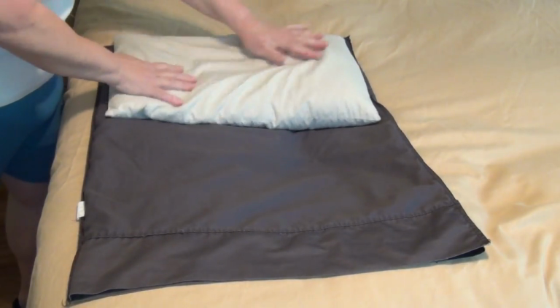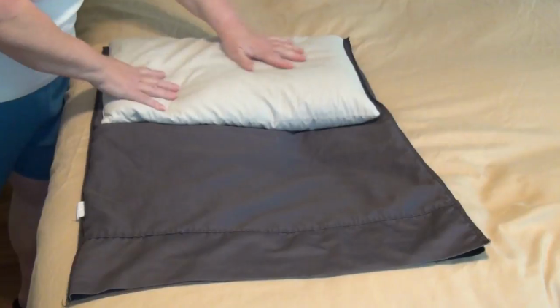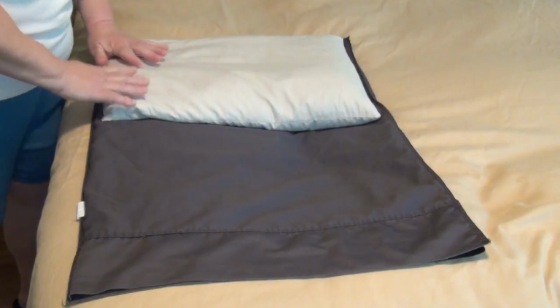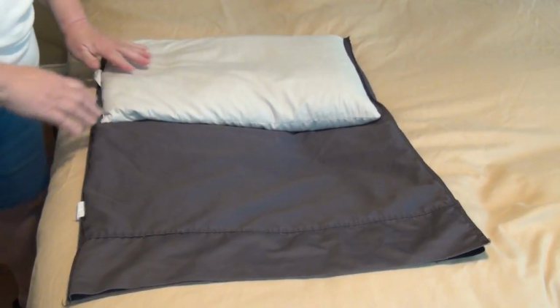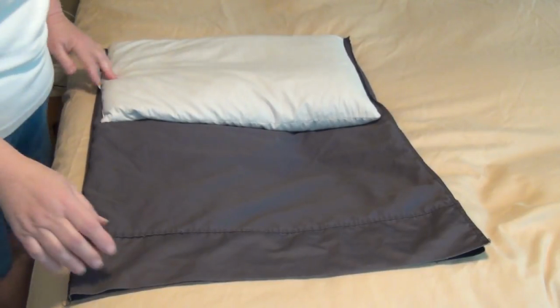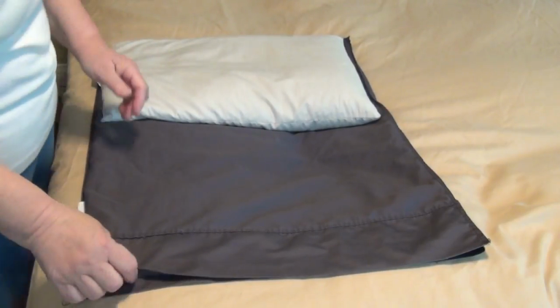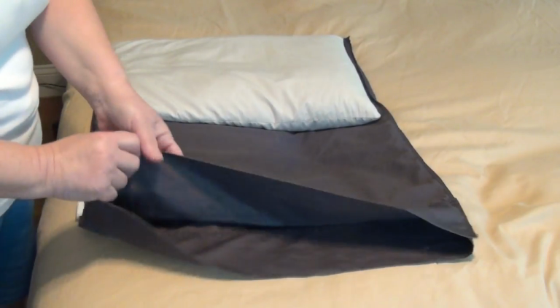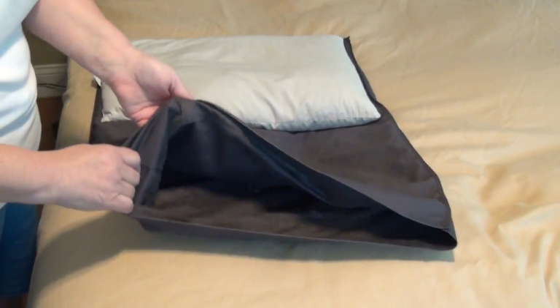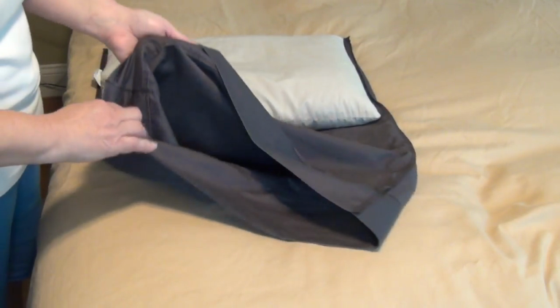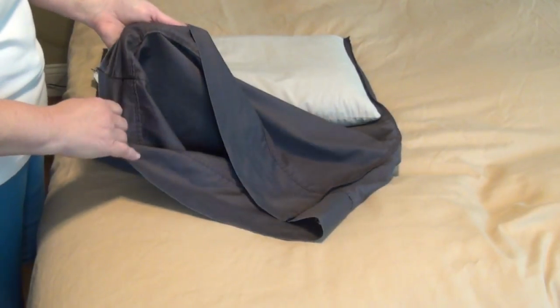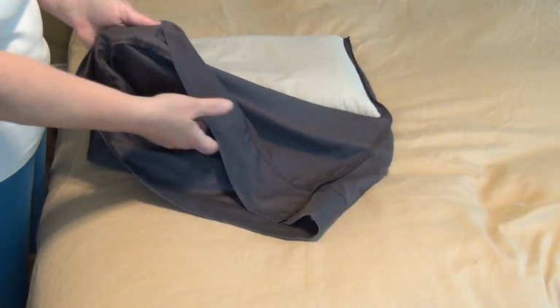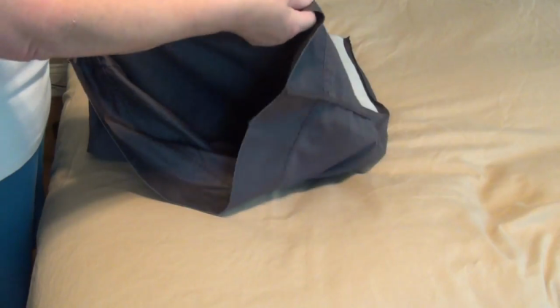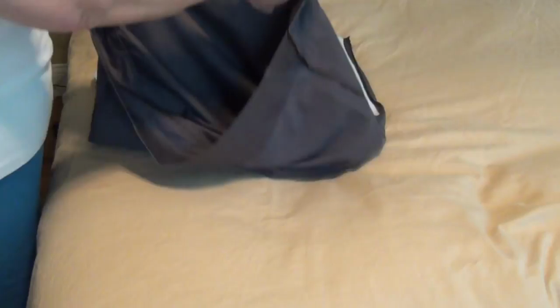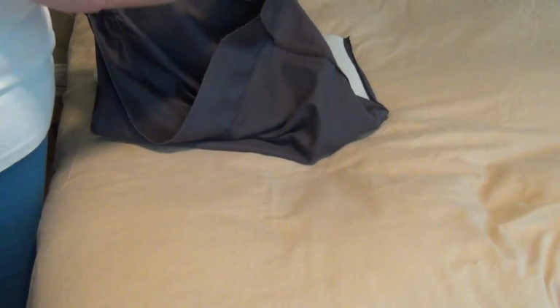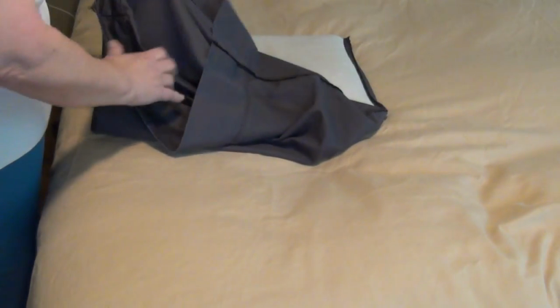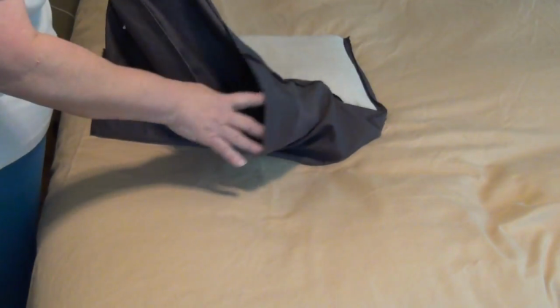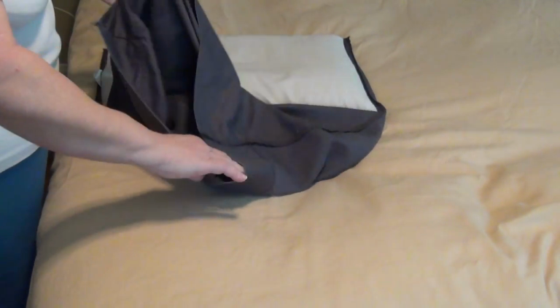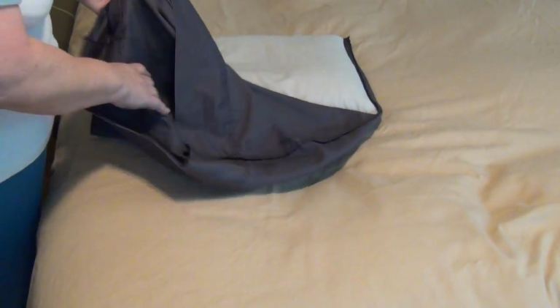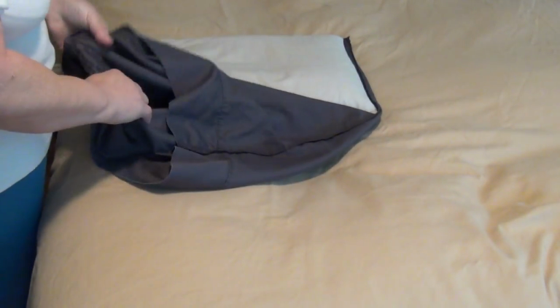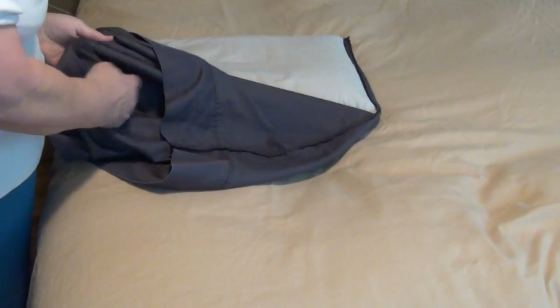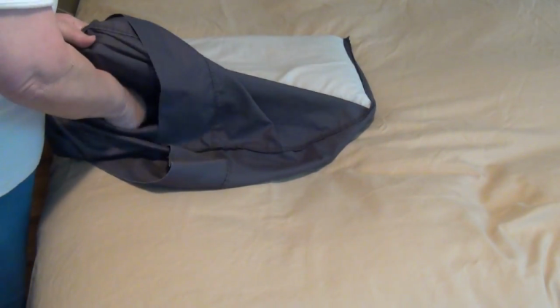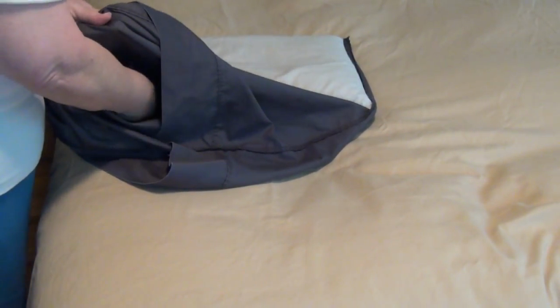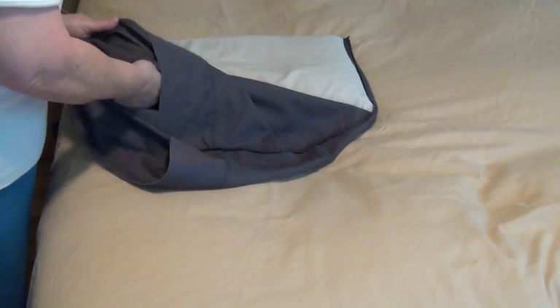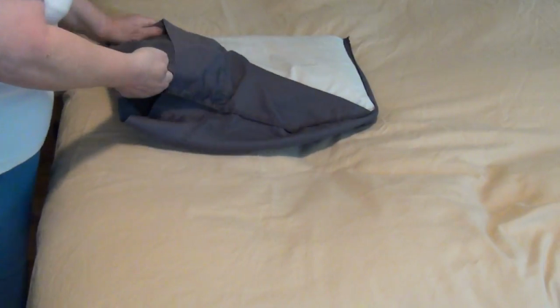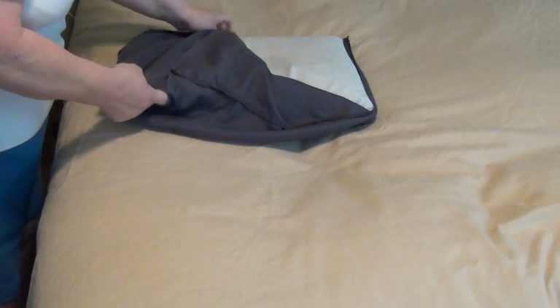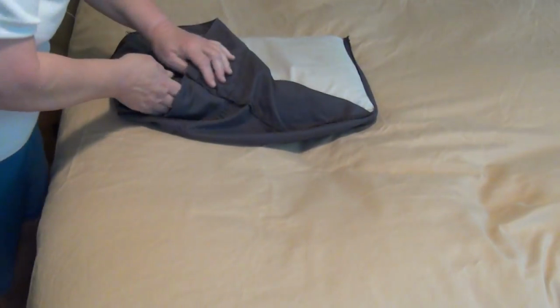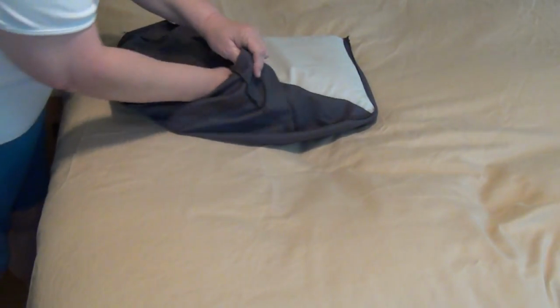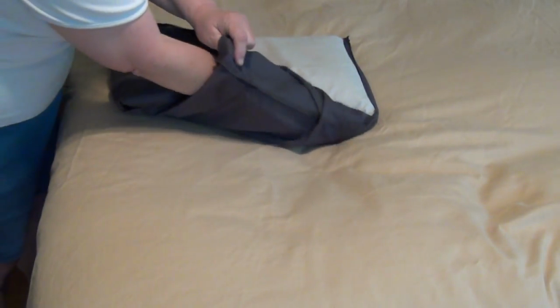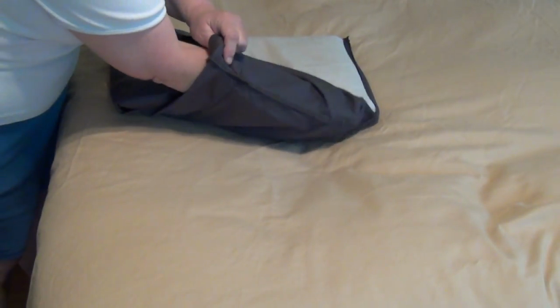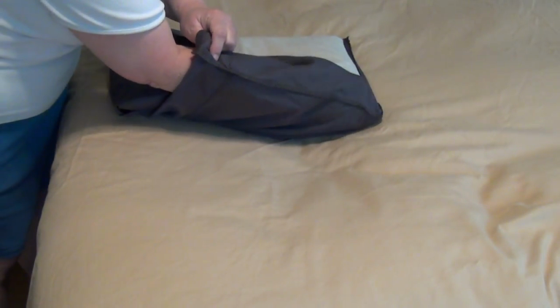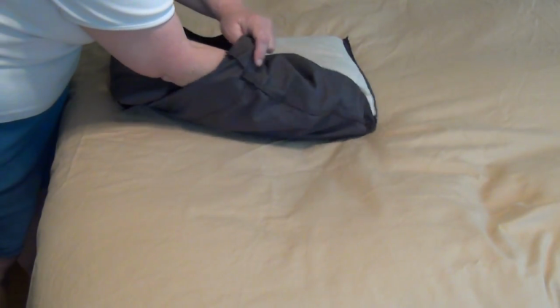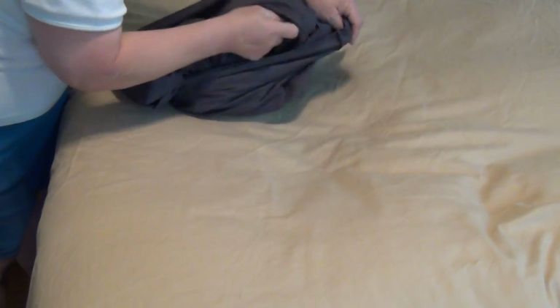Kind of flatten it out — makes it easier. Then we're going to turn the pillowcase. The top edge is going to go over the pillow. The bottom is going to go under, and I kind of grab the corners of the pillow to help do that and just pull it through.